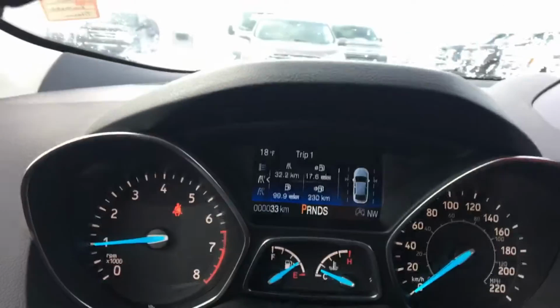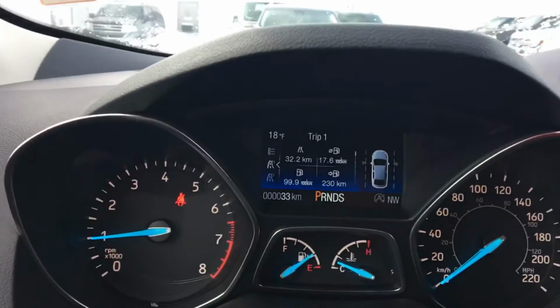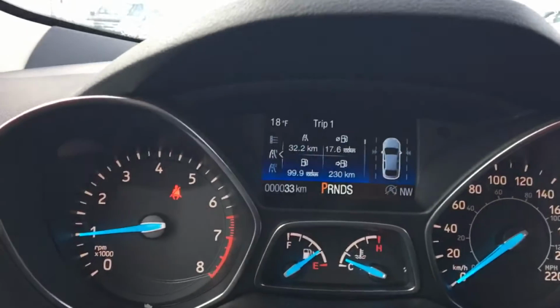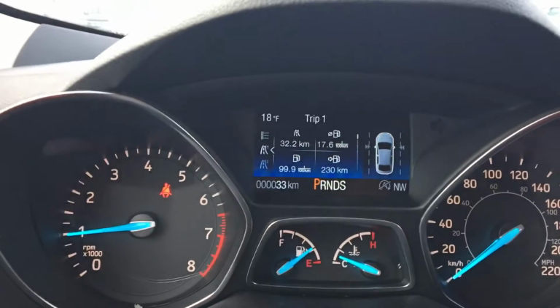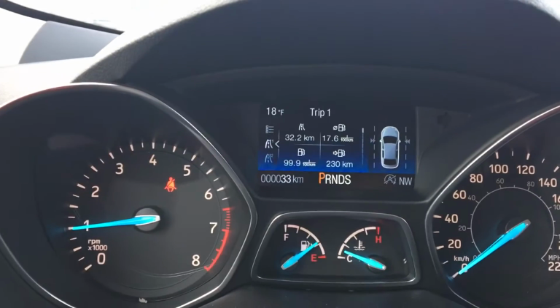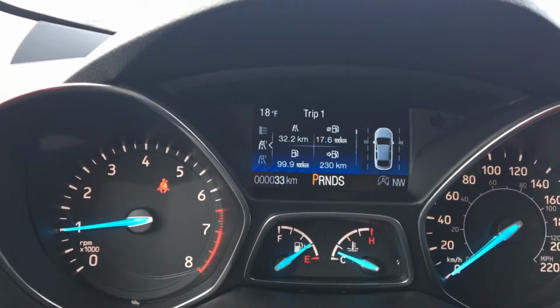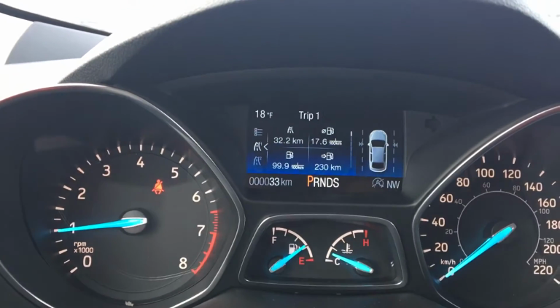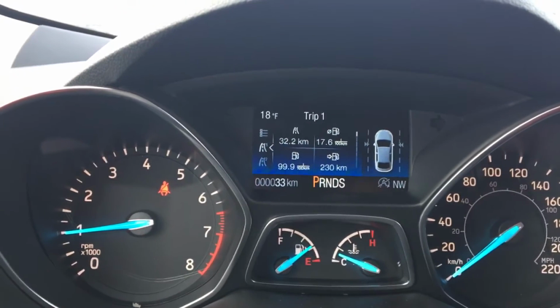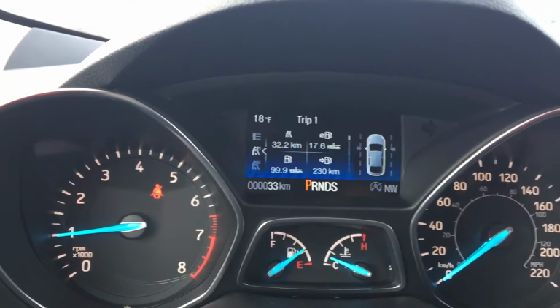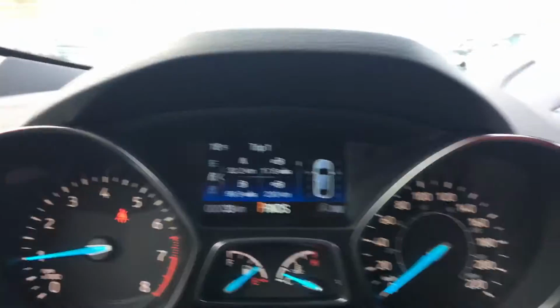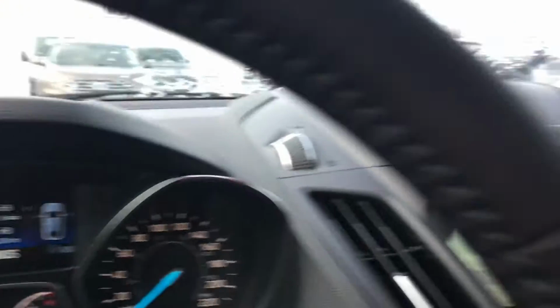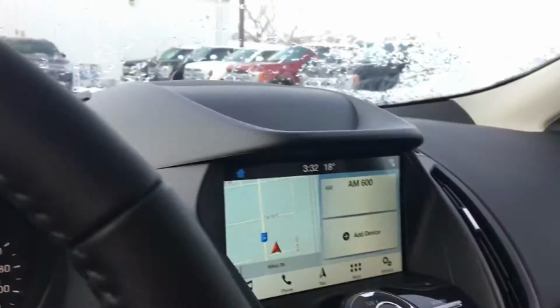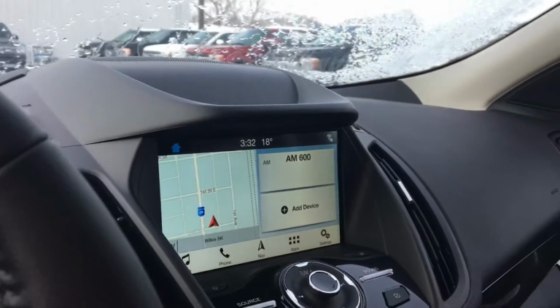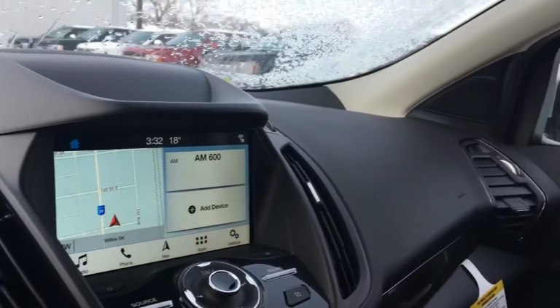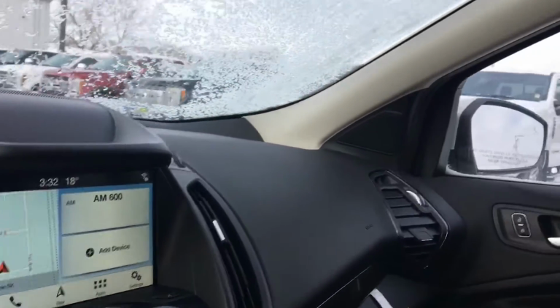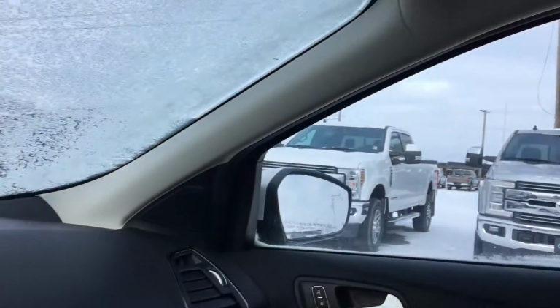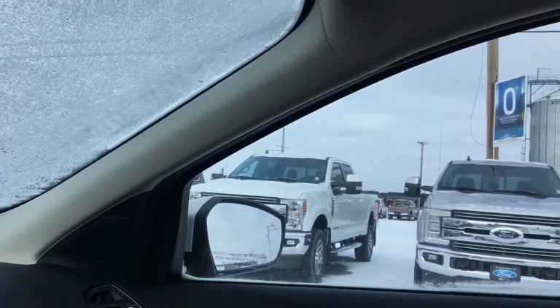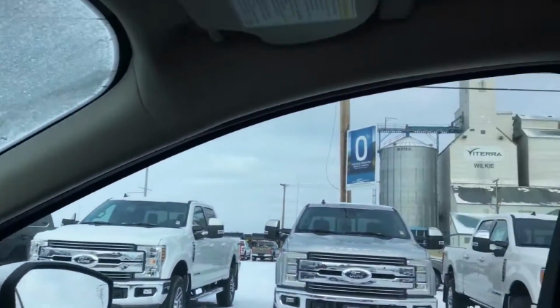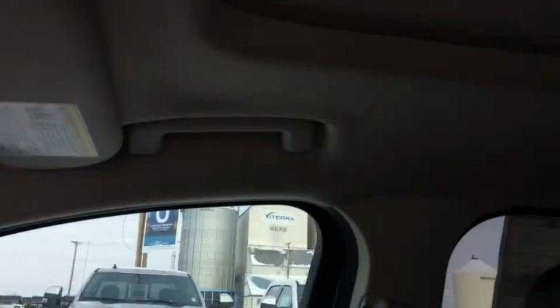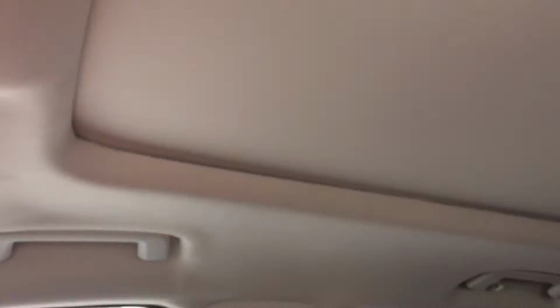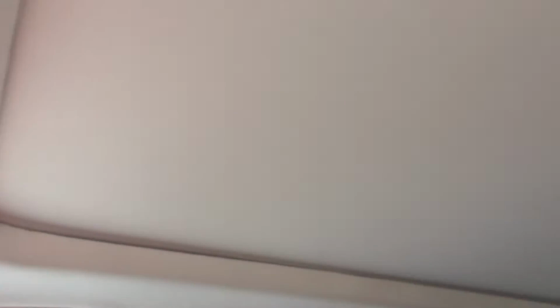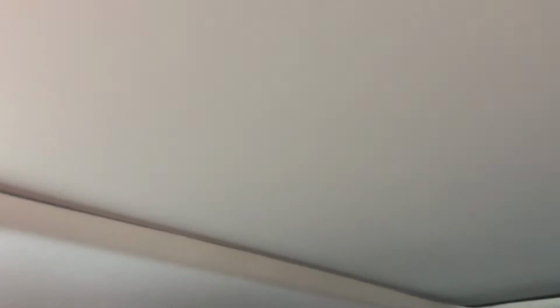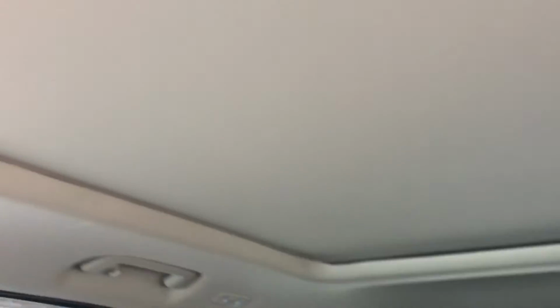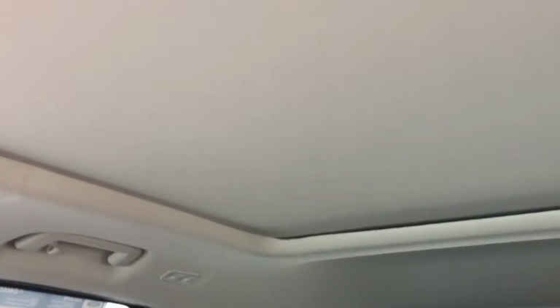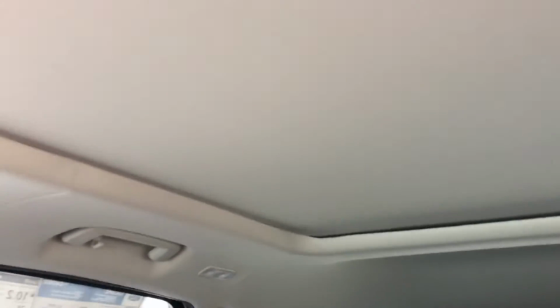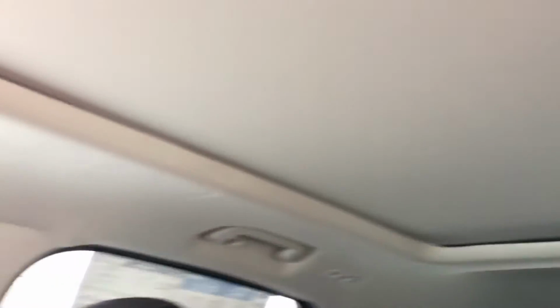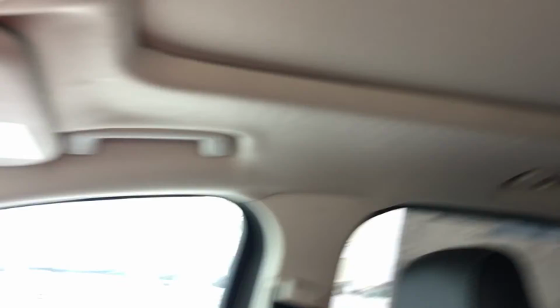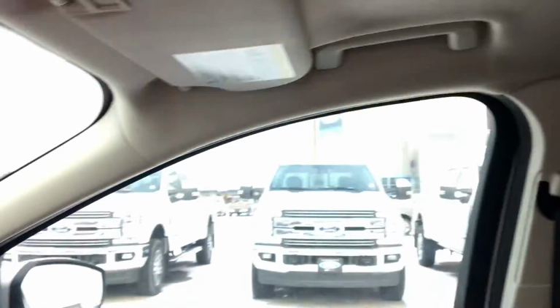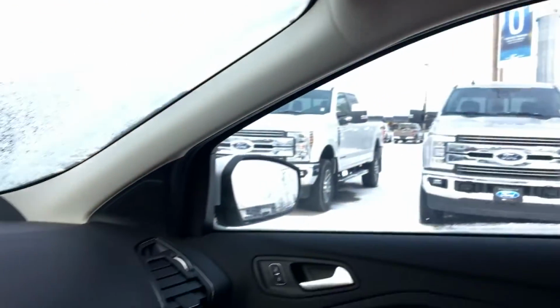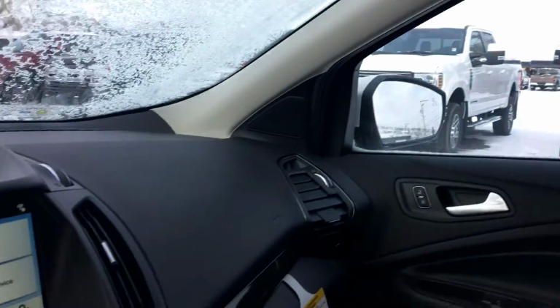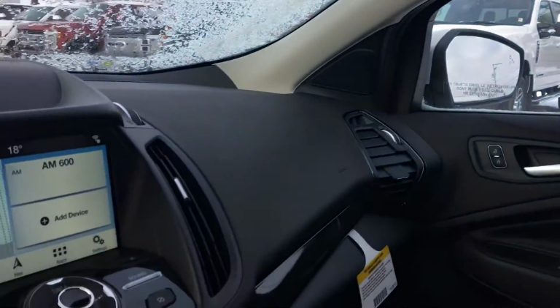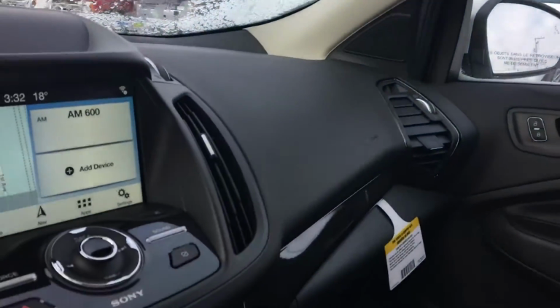Have a look up here — so 33 kilometers on this vehicle. Brand spanking new, very nice. And we also have the nice big moon roof up here, so it goes the whole length of the vehicle. Very fancy.